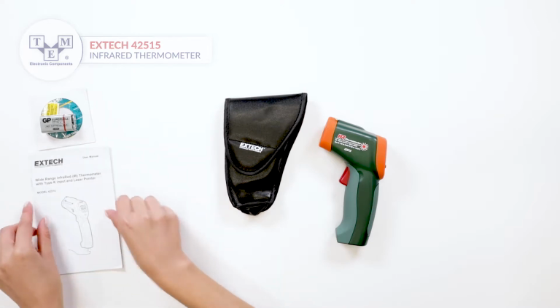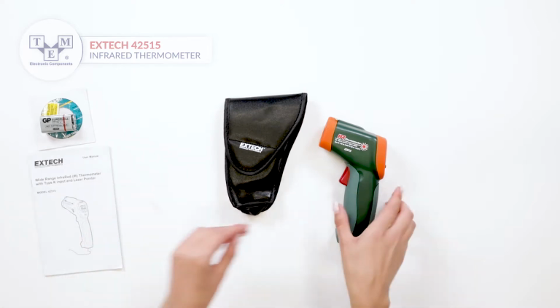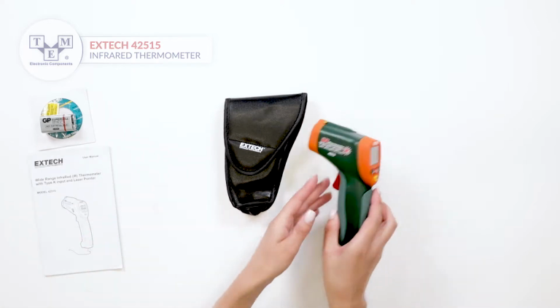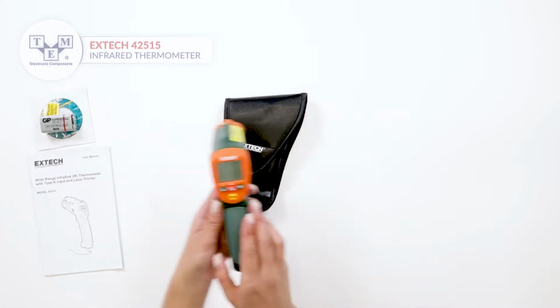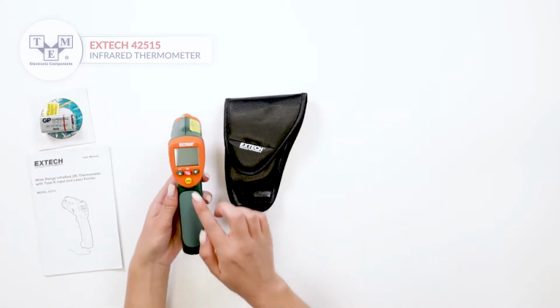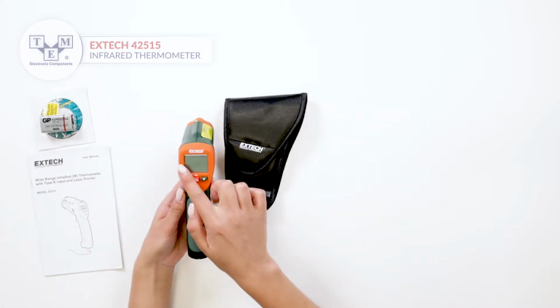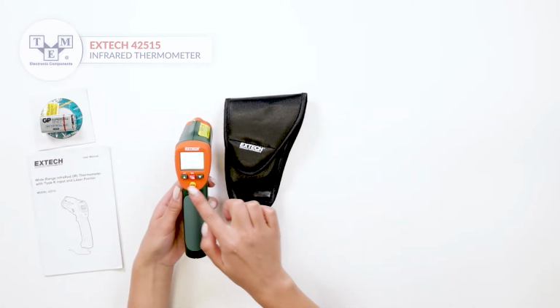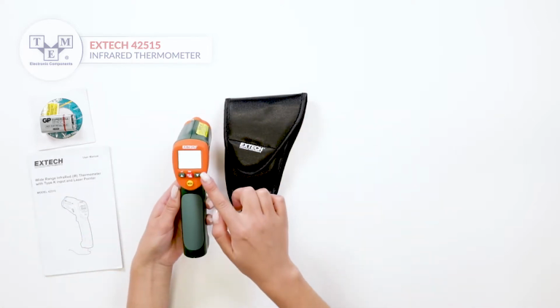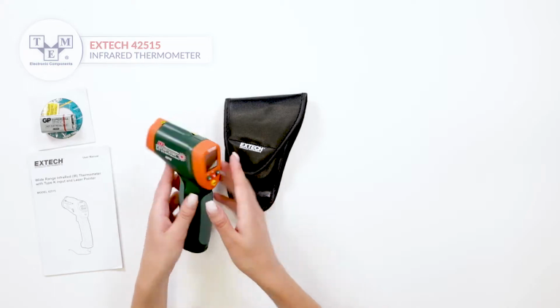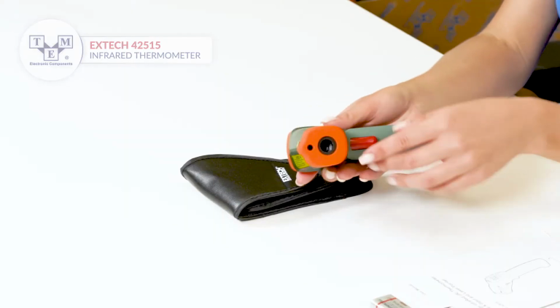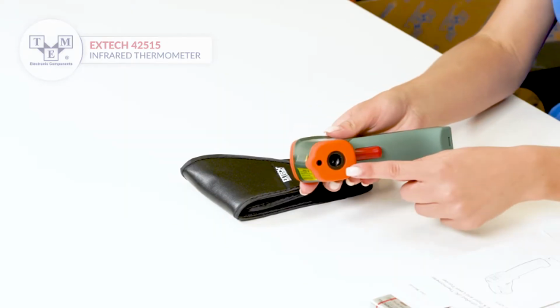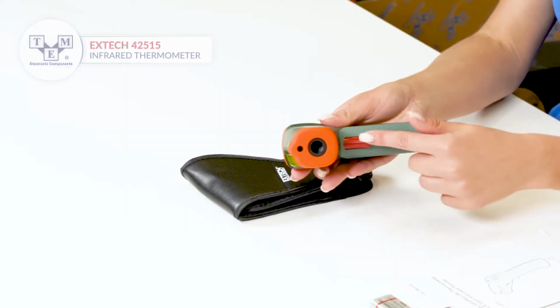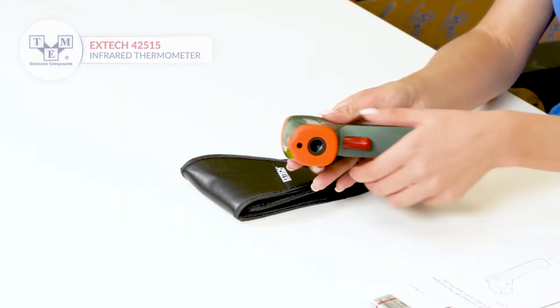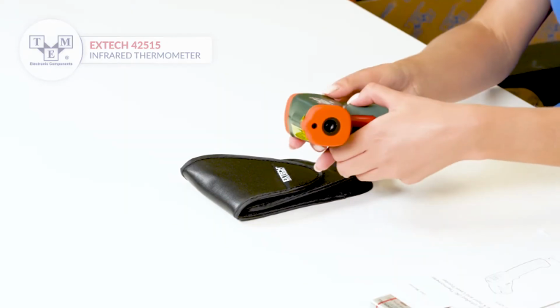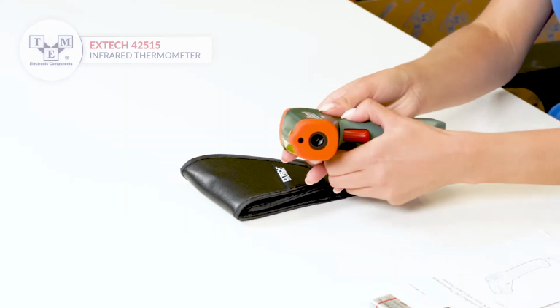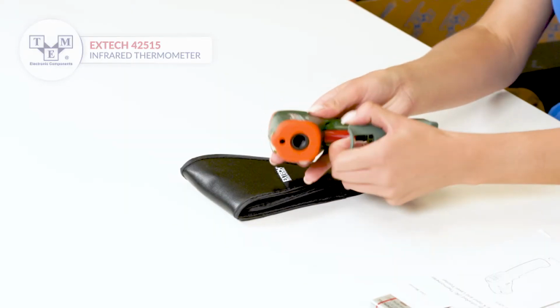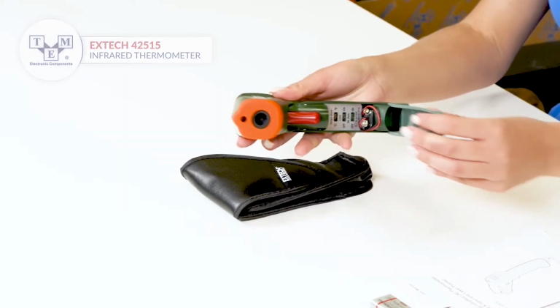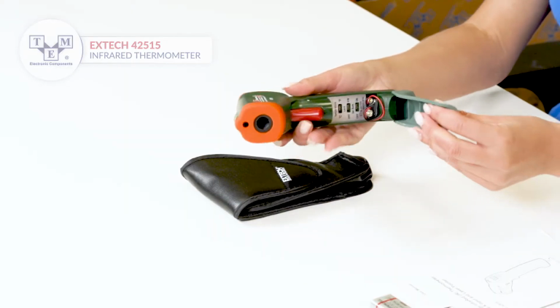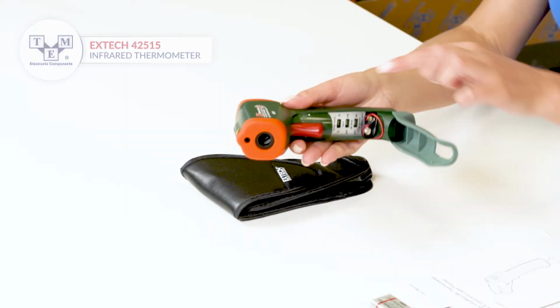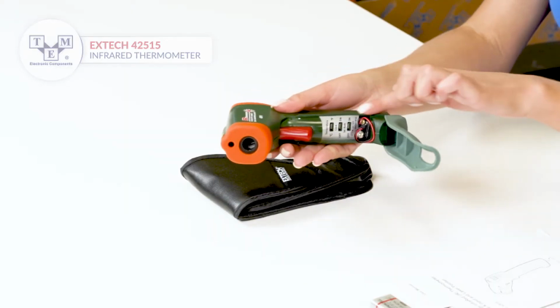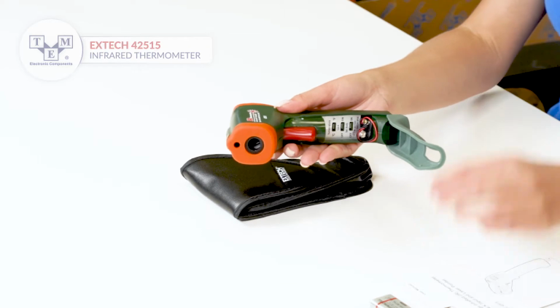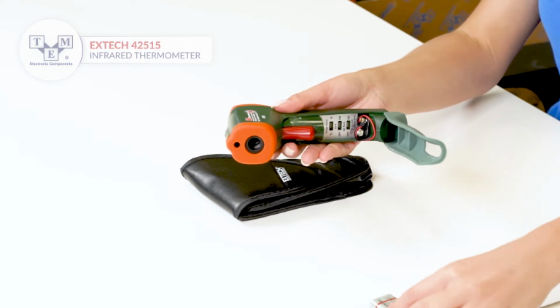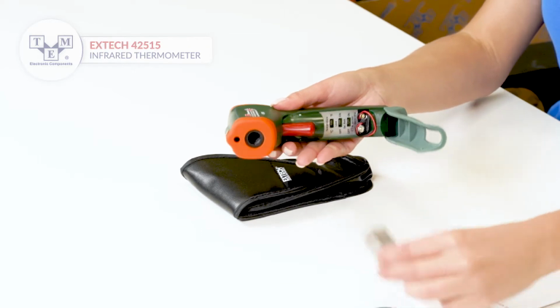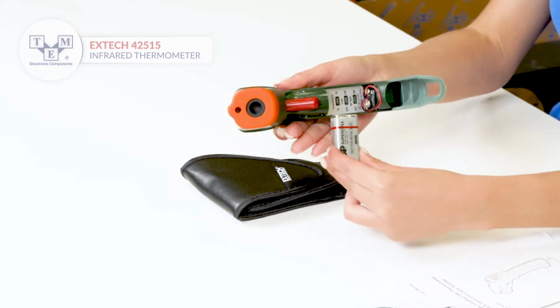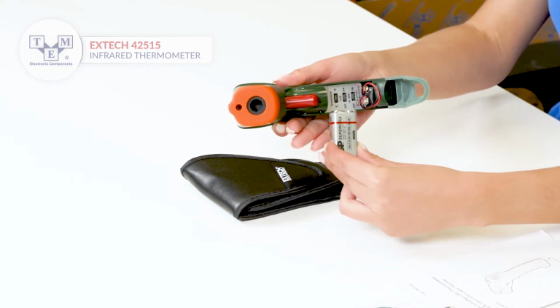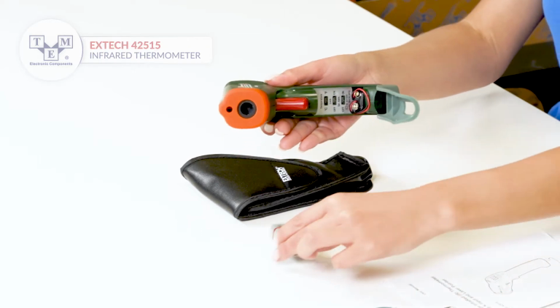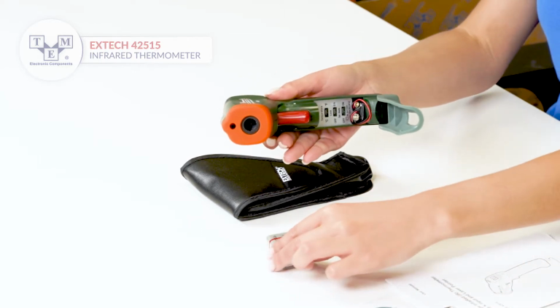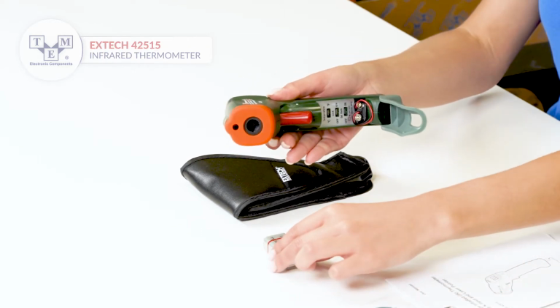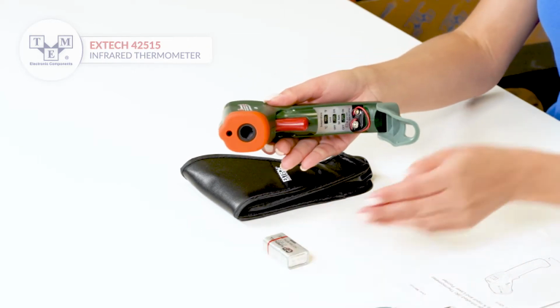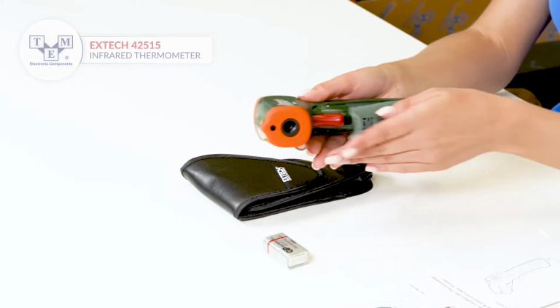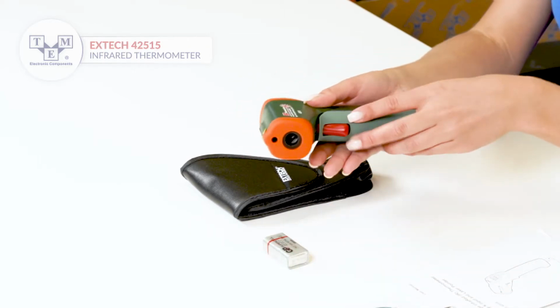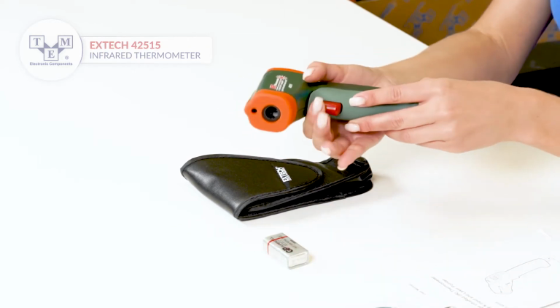It is equipped with an LCD display, 4 physical buttons, IR measure lens and laser pointer, a trigger and a battery slot. It is powered by a standard 9V battery, also included in the set.